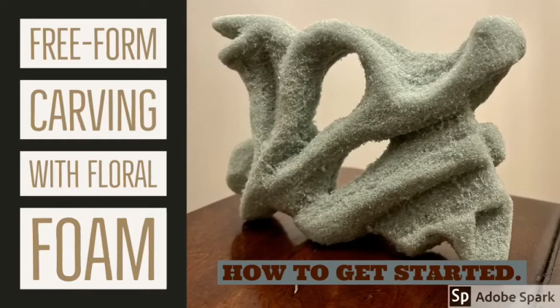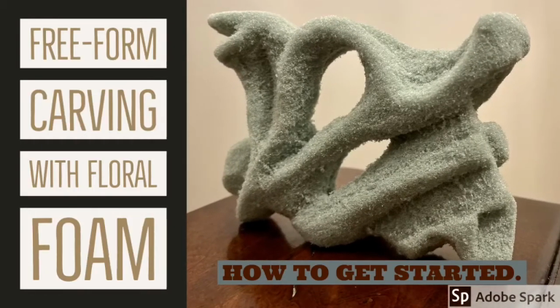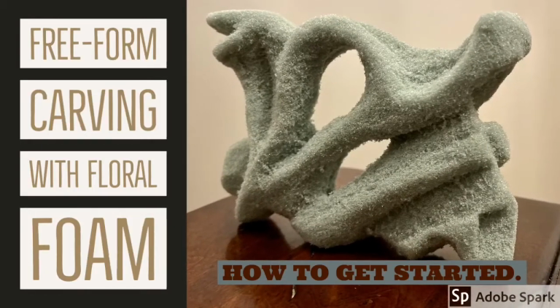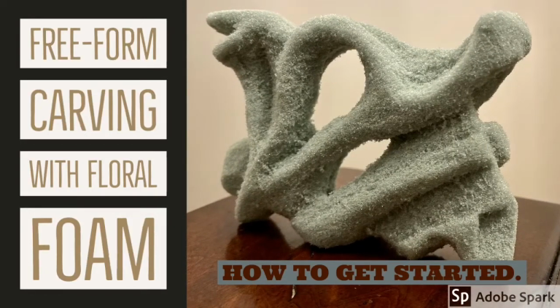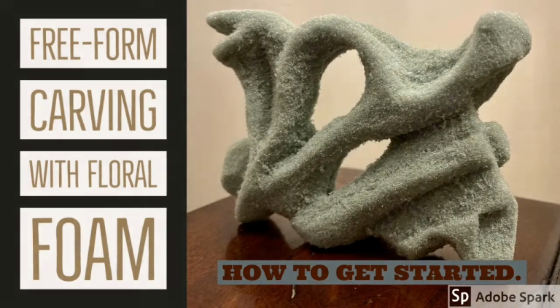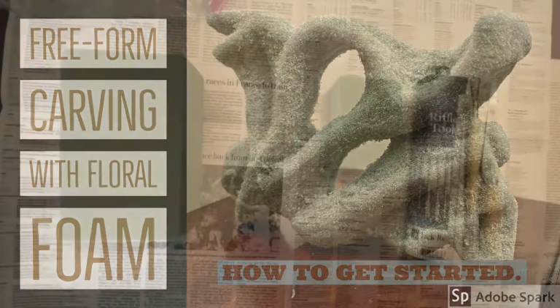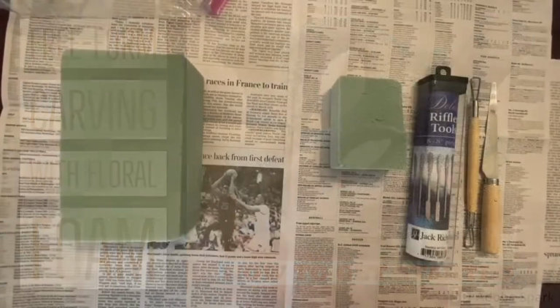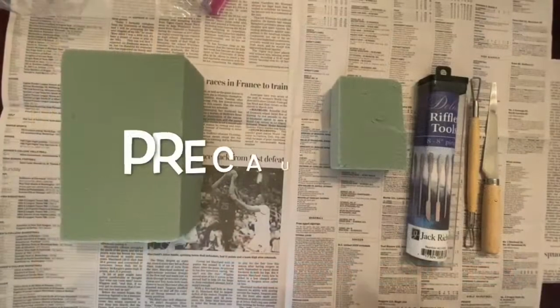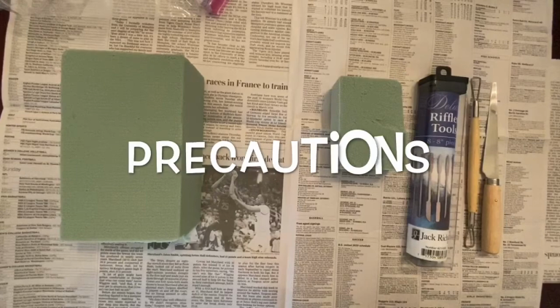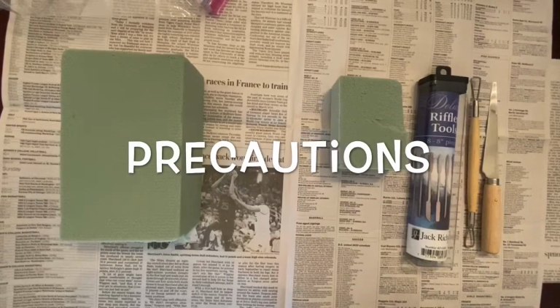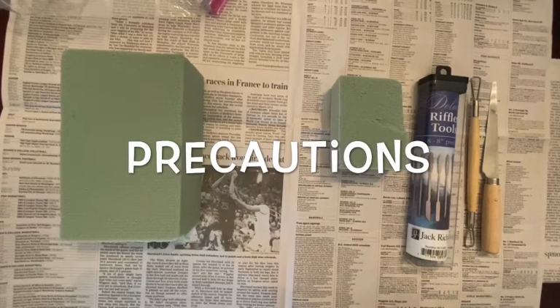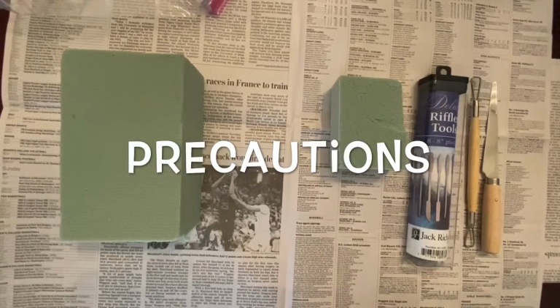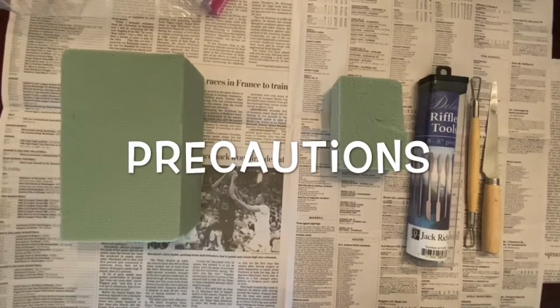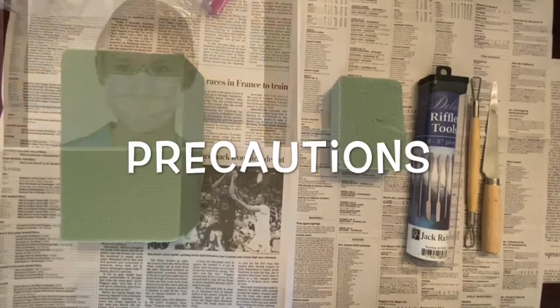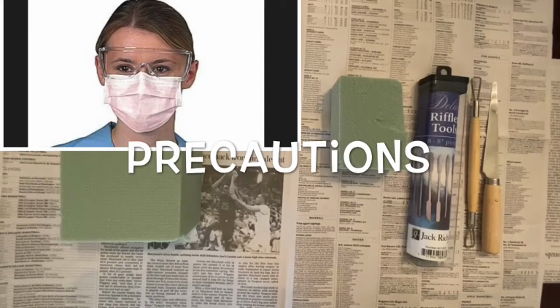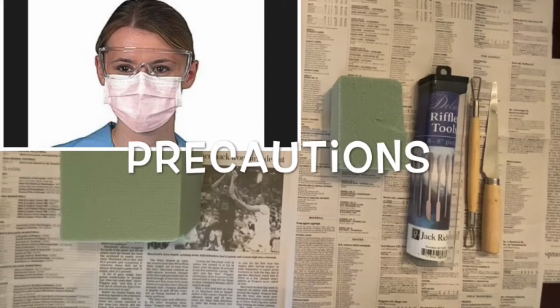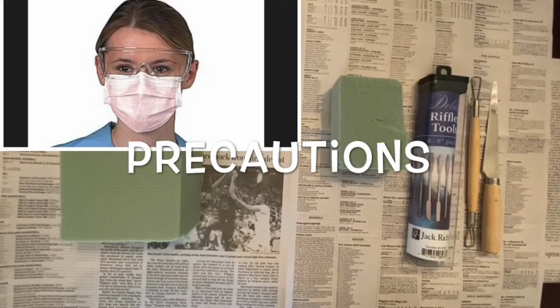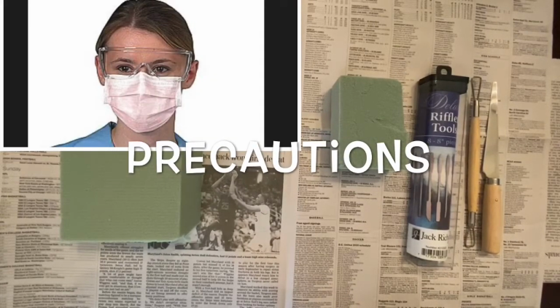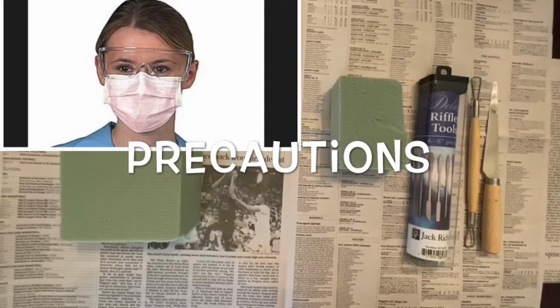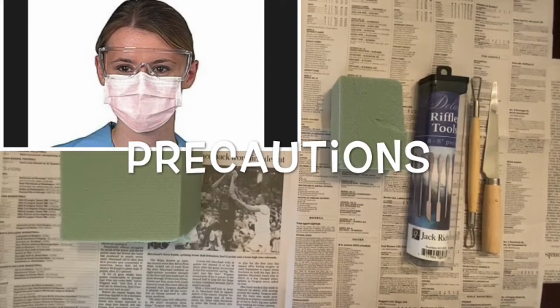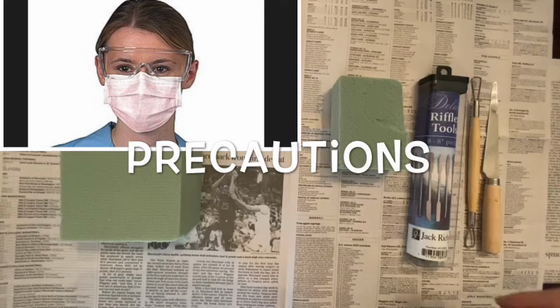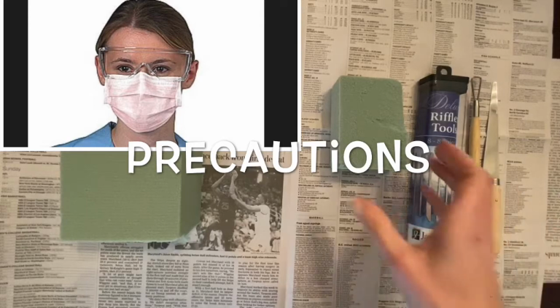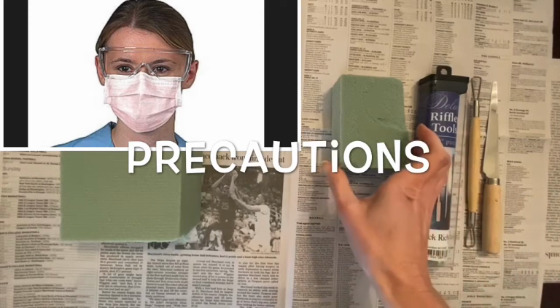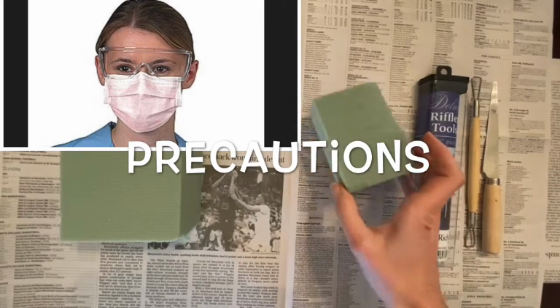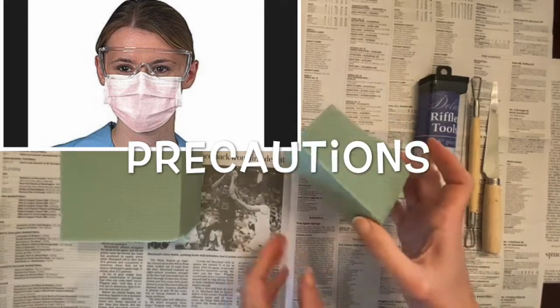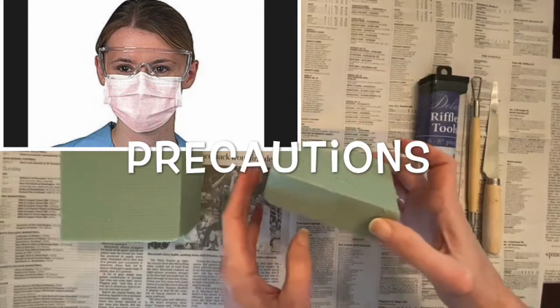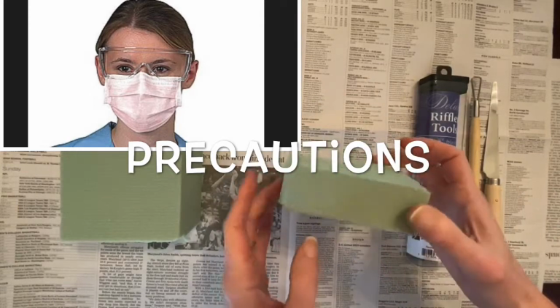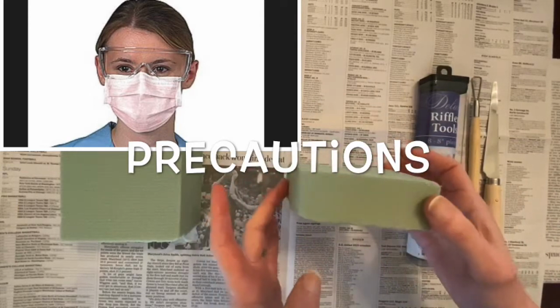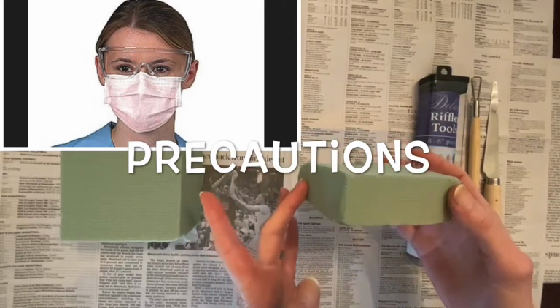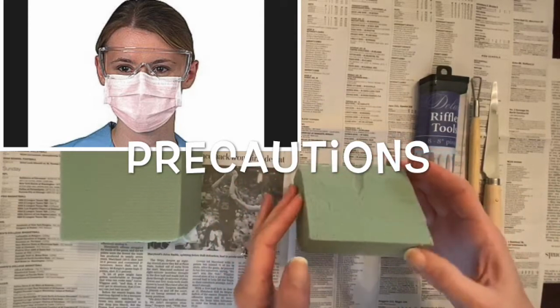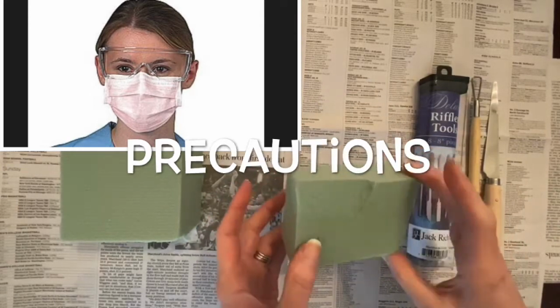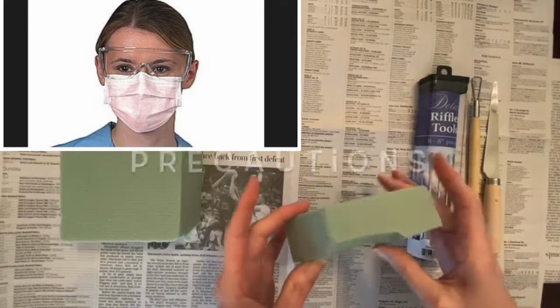This video will discuss and demonstrate free-form carving with floral foam. First, avoid inhaling dust from floral foam by ensuring proper ventilation and wearing a mask. Safety glasses are also recommended to prevent eye irritation.